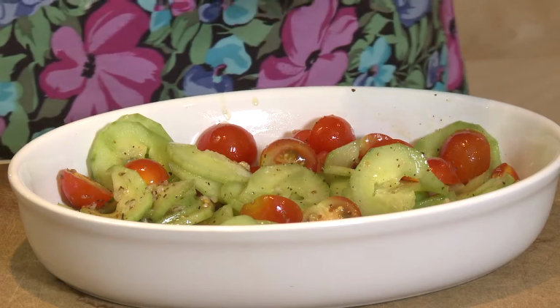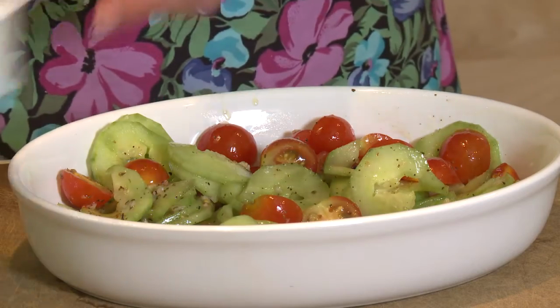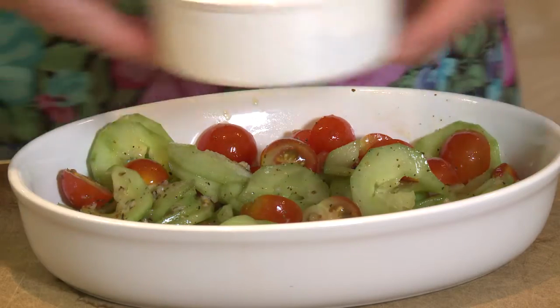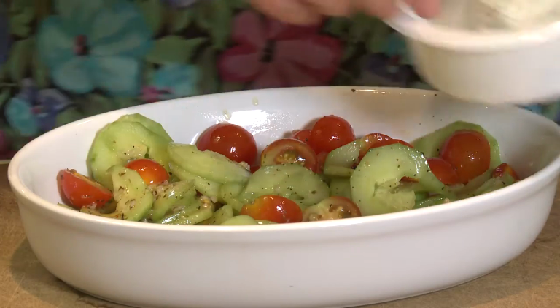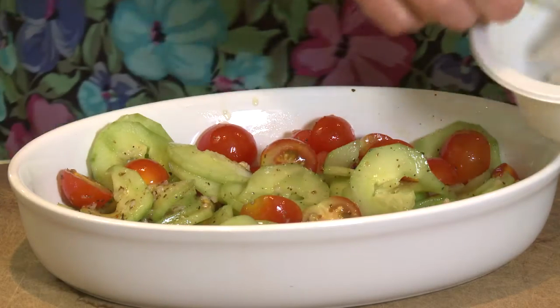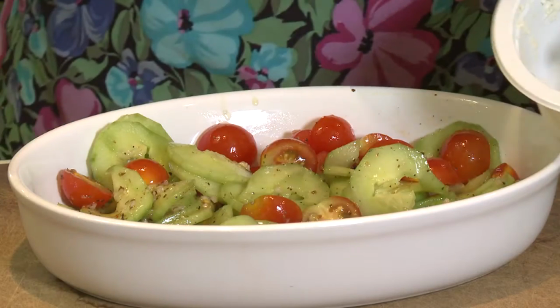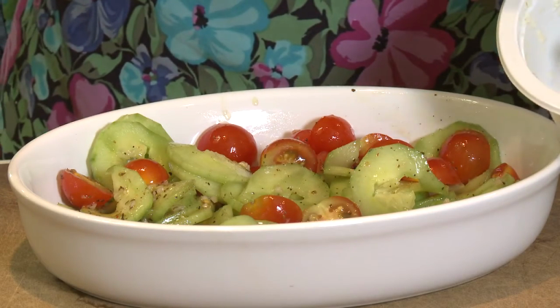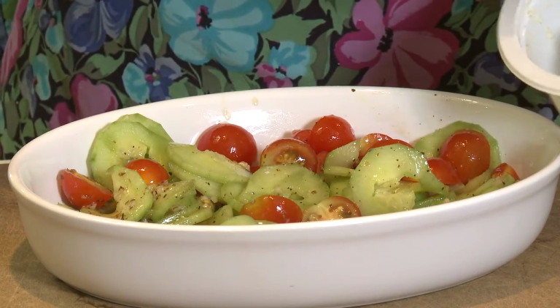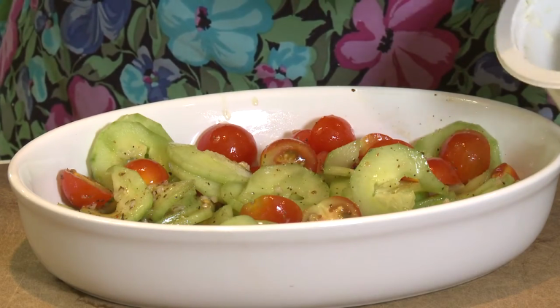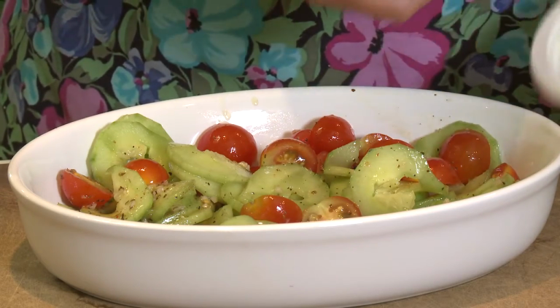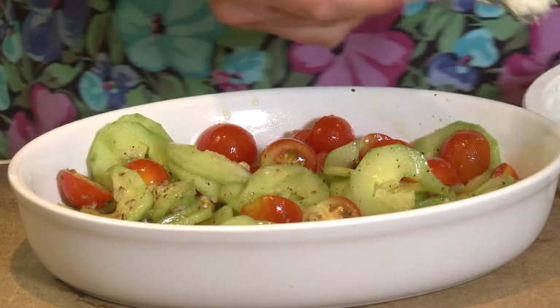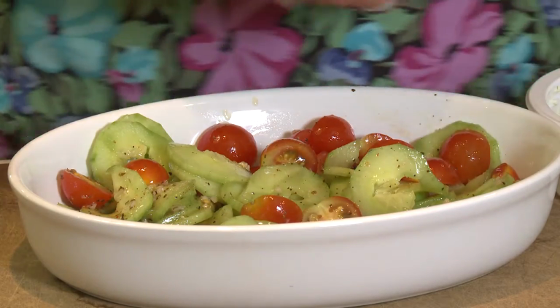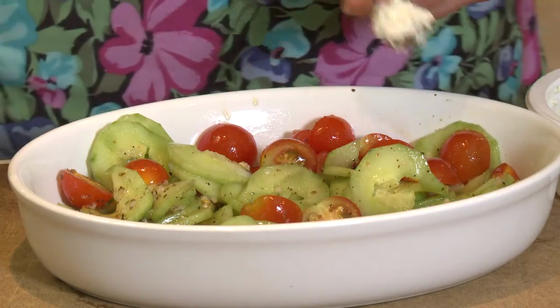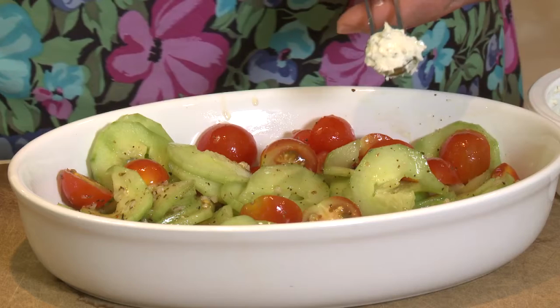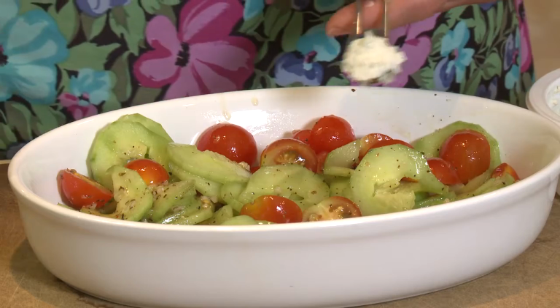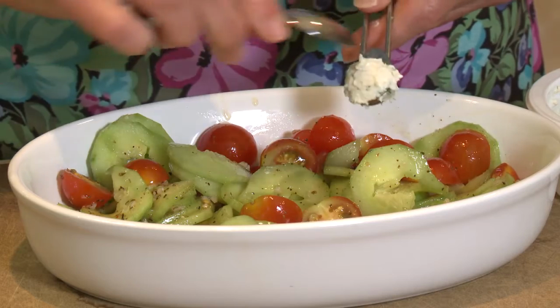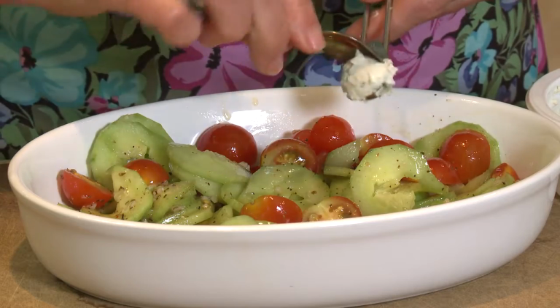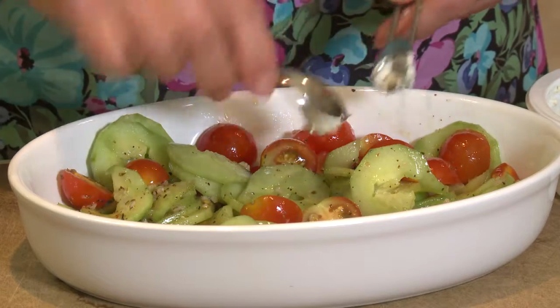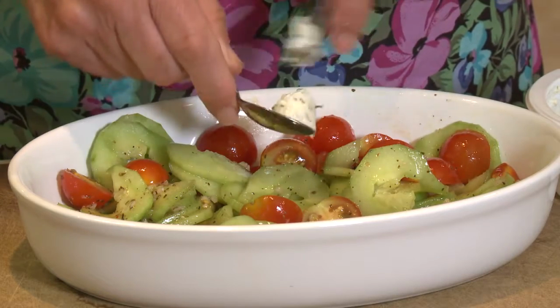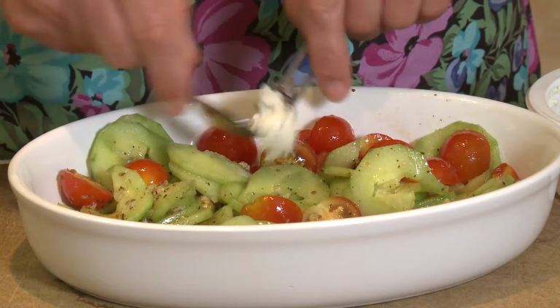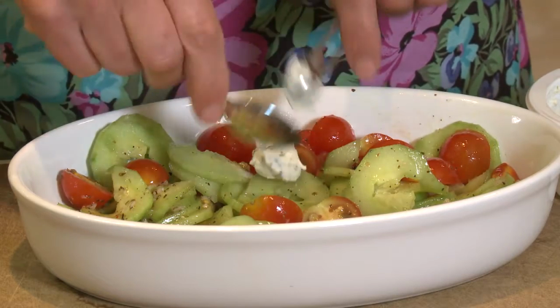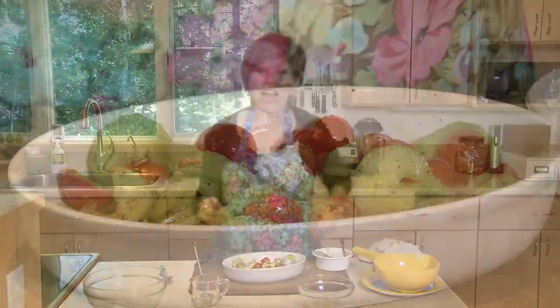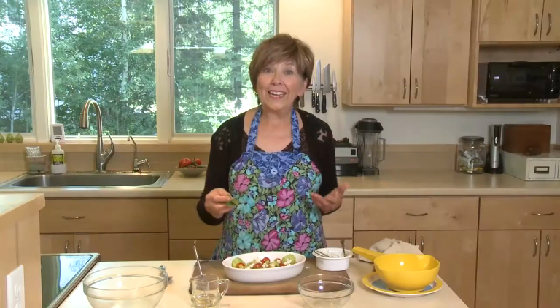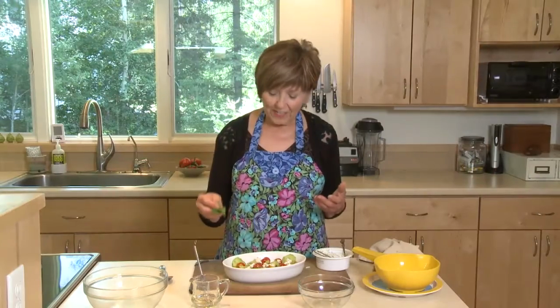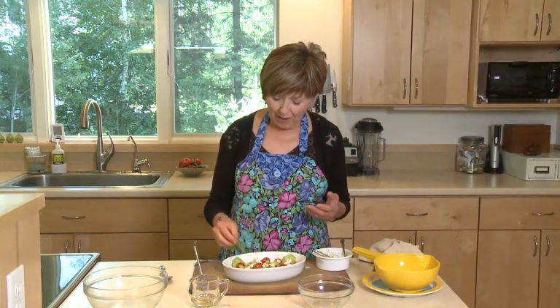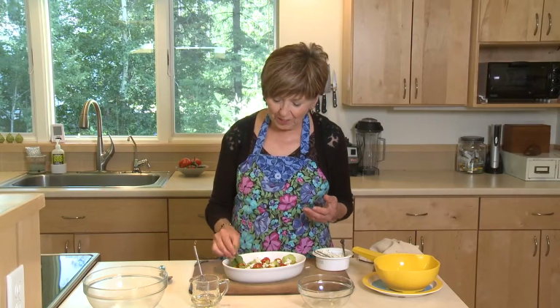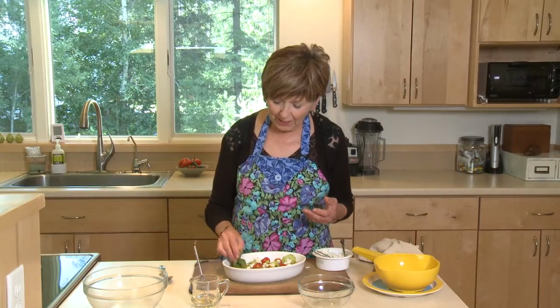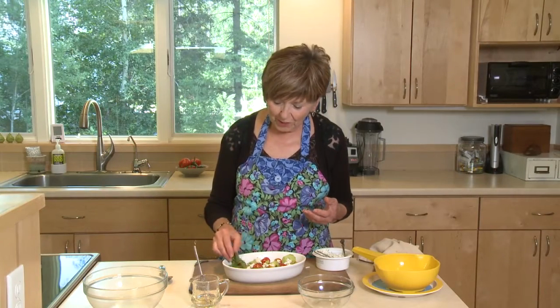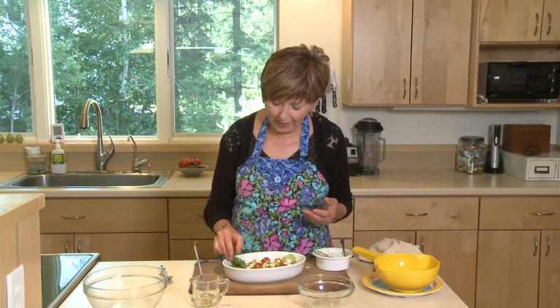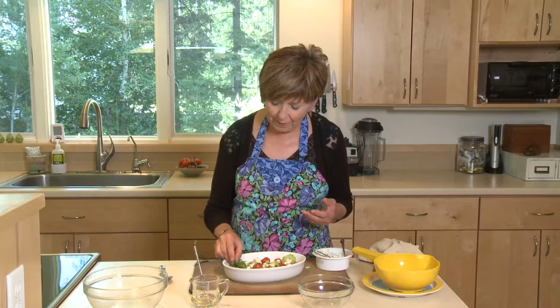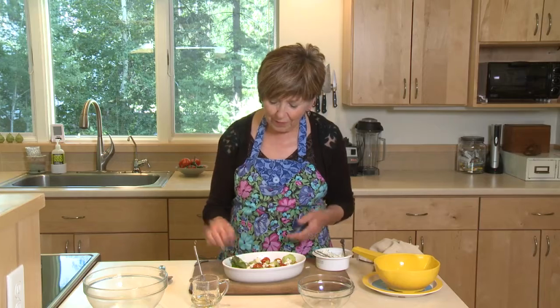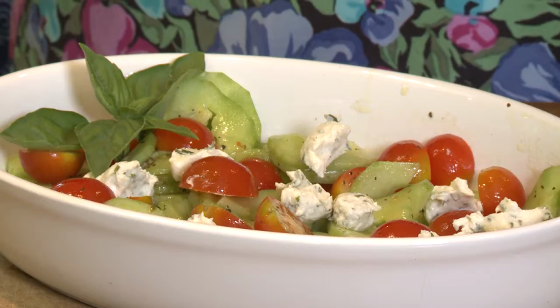I like to take some chive cream cheese and just put tiny little dollops over the top of the salad. Then I finish it off with just a little sprig of some fresh basil.